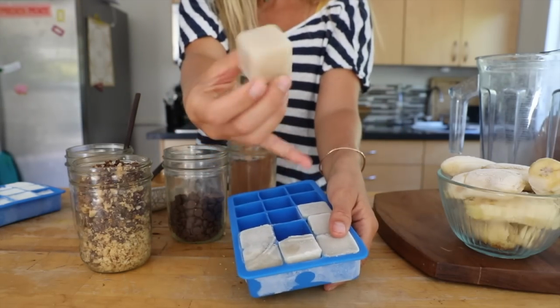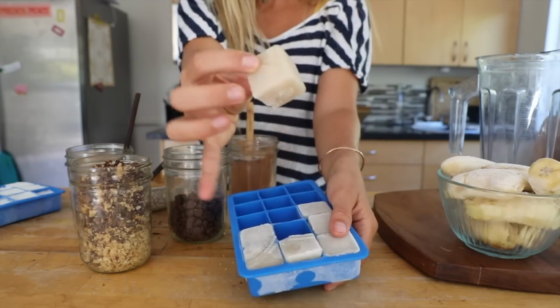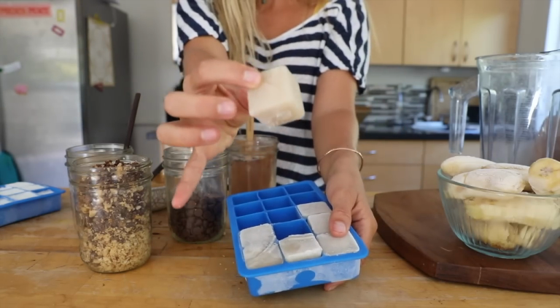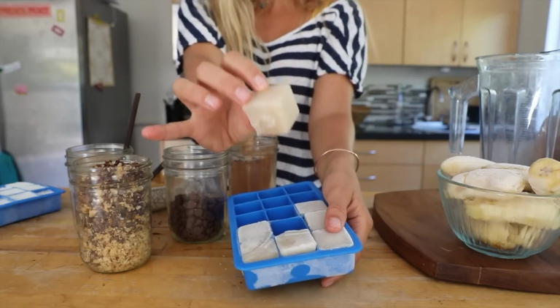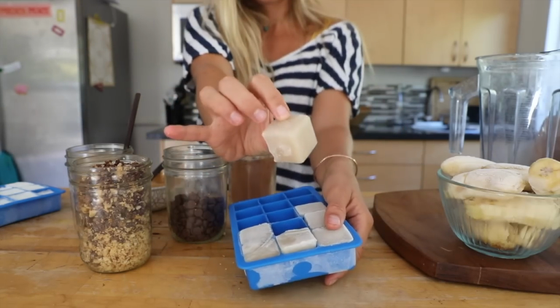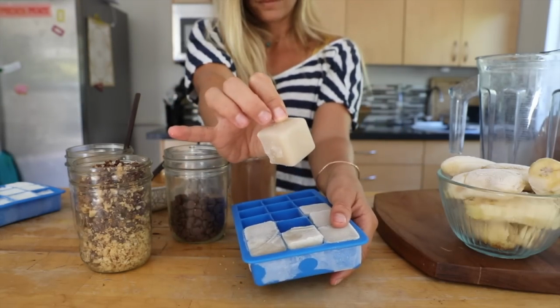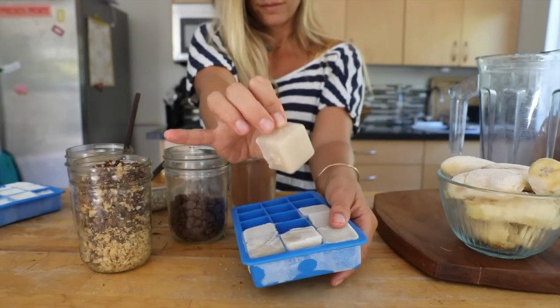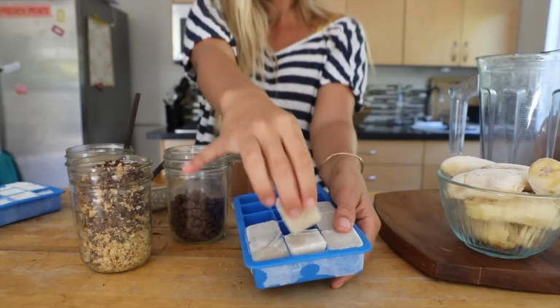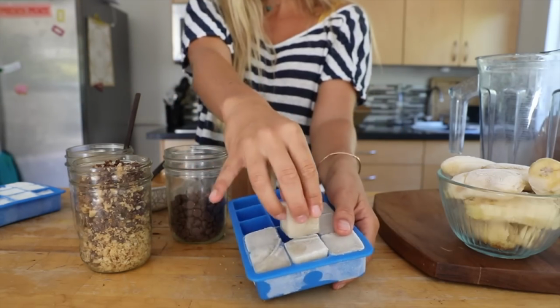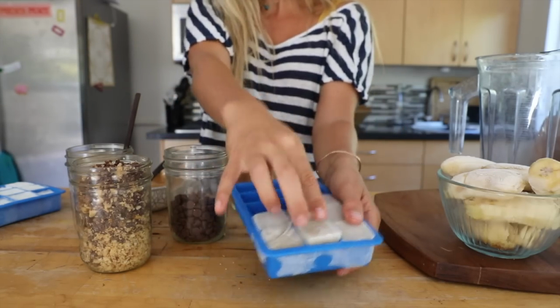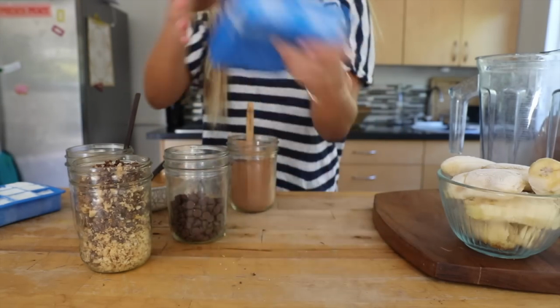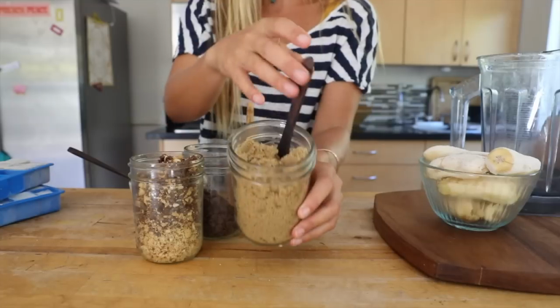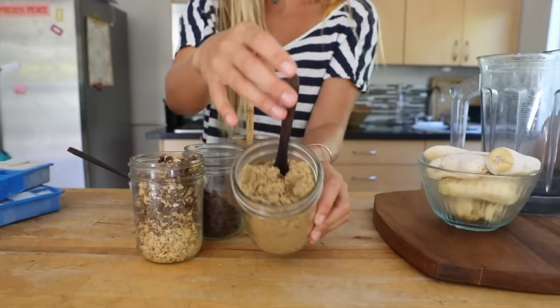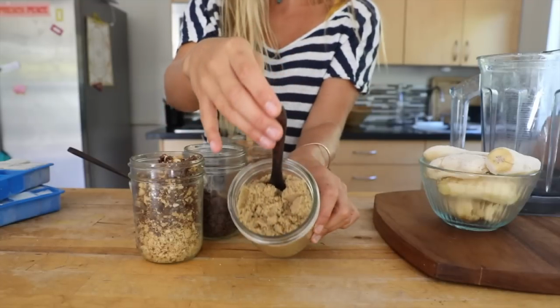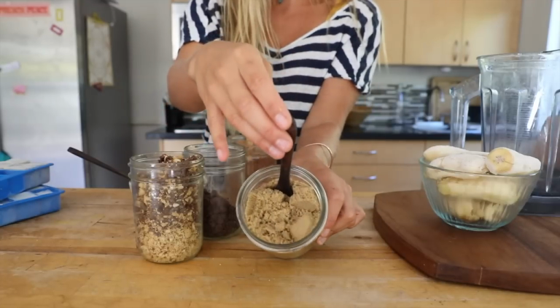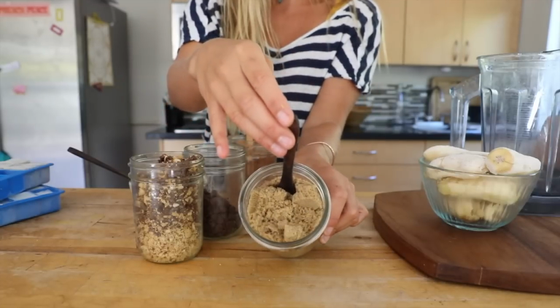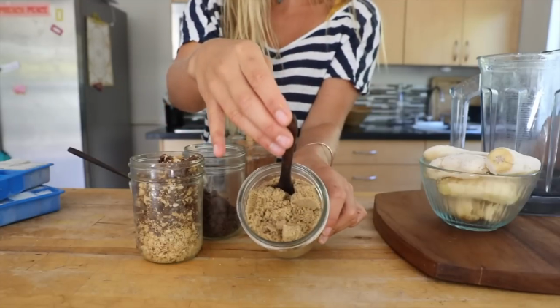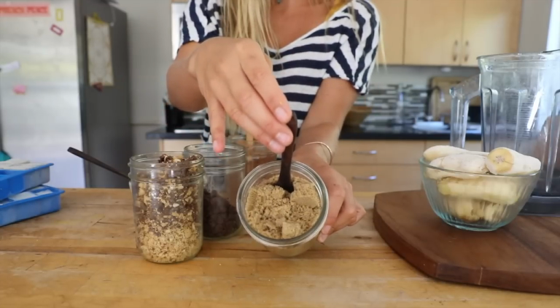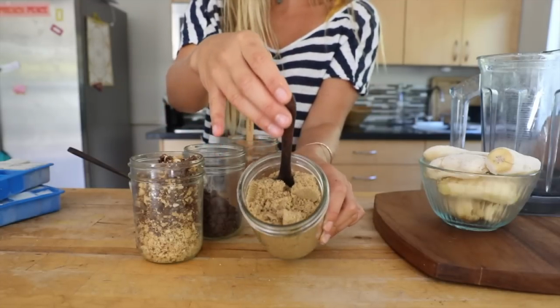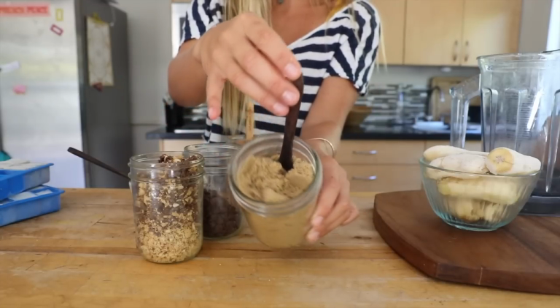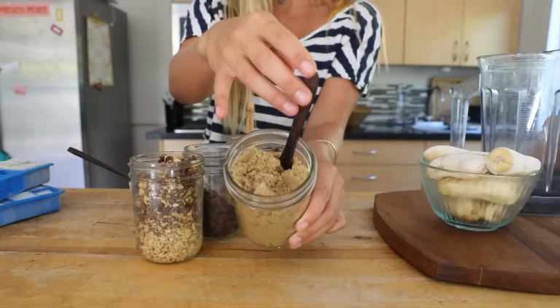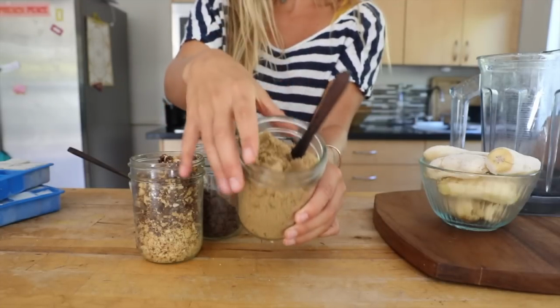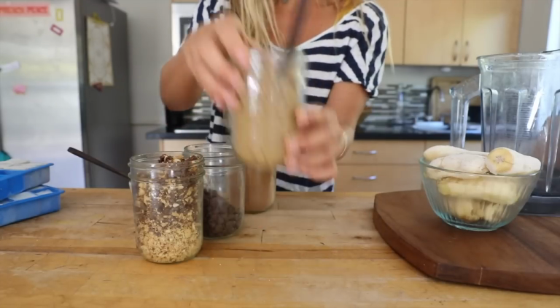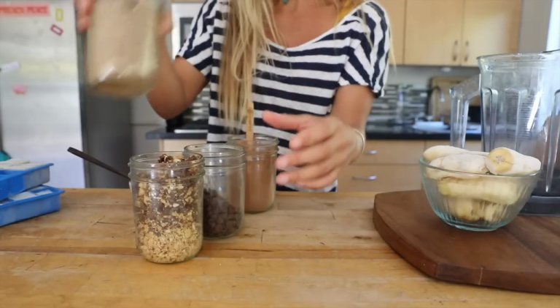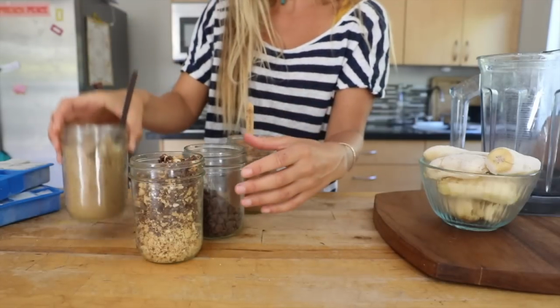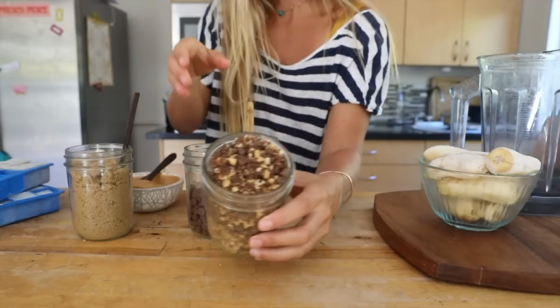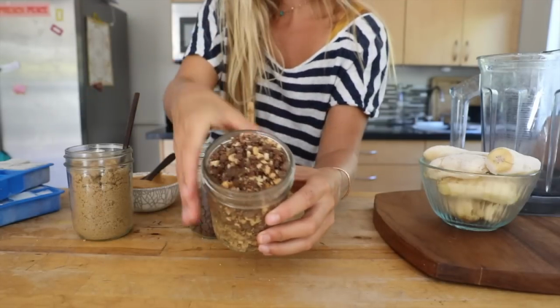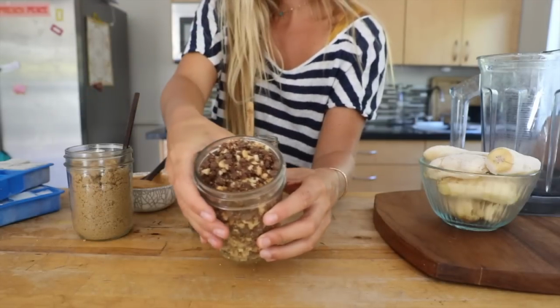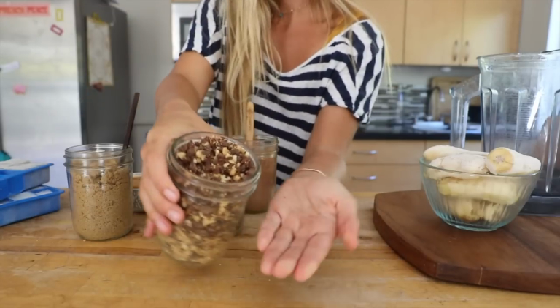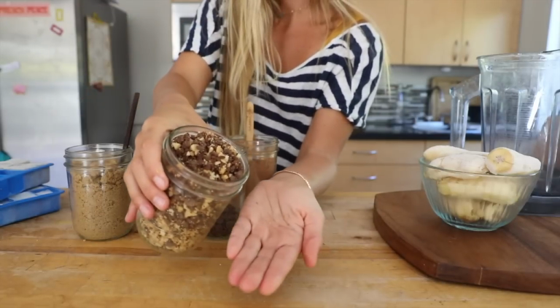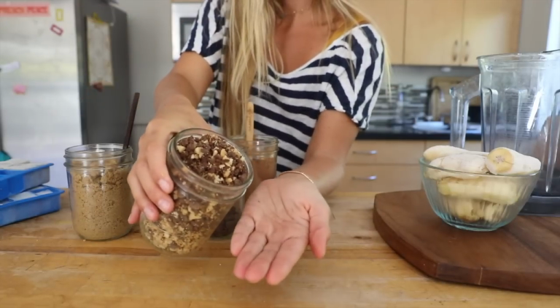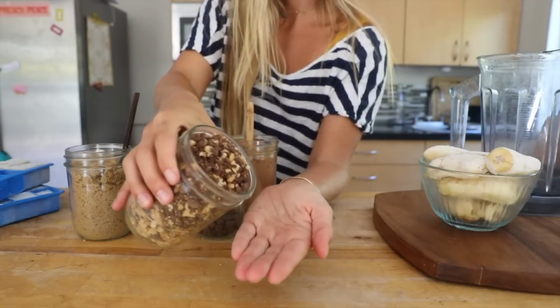This is coconut sugar, which is really good because it doesn't spike your glycemic index level and it's got minerals in it, so it's a better sugar choice.